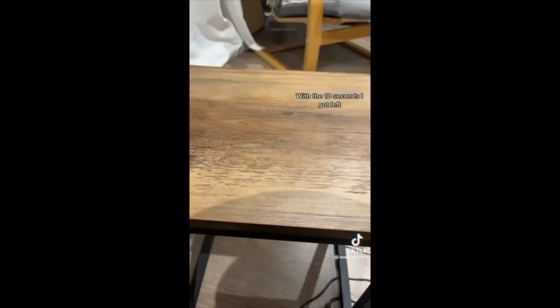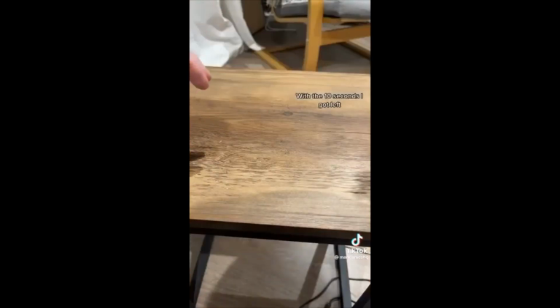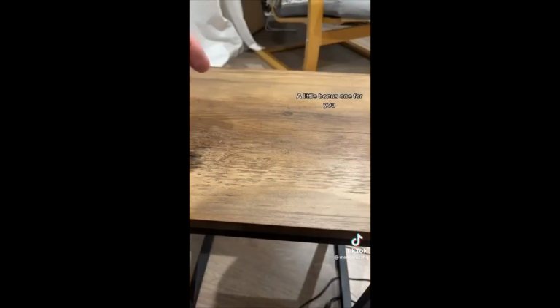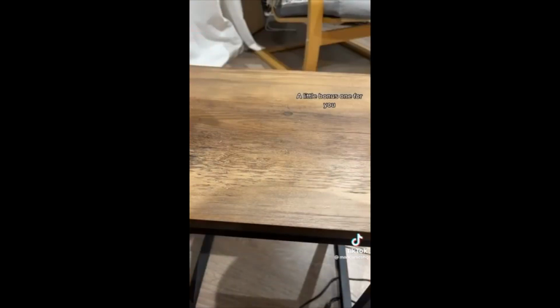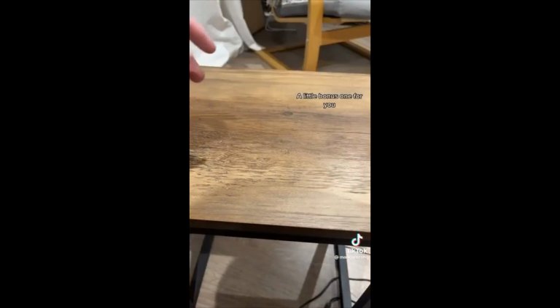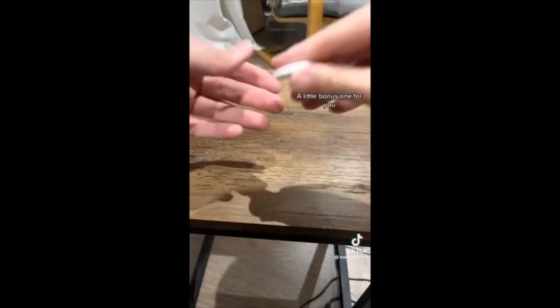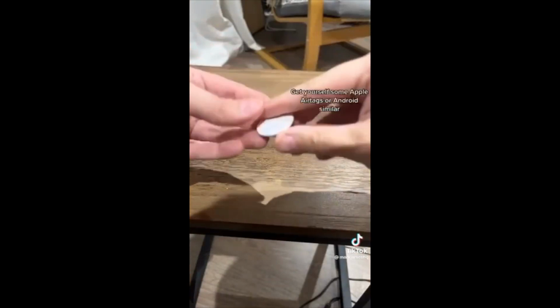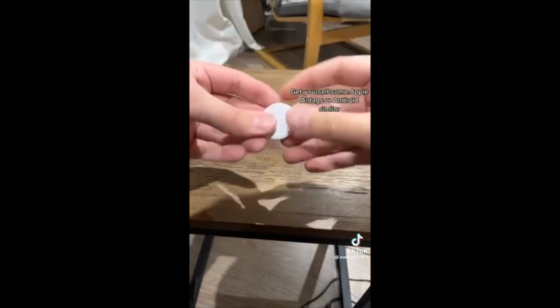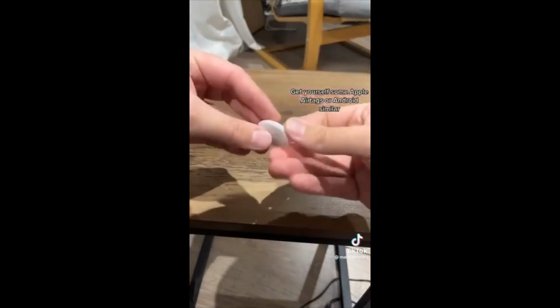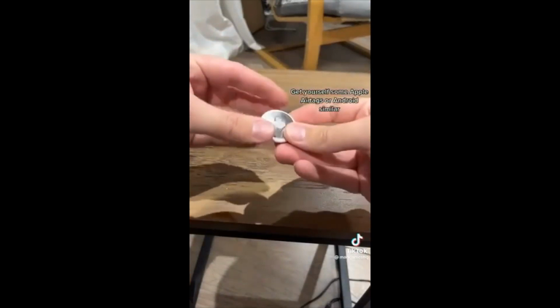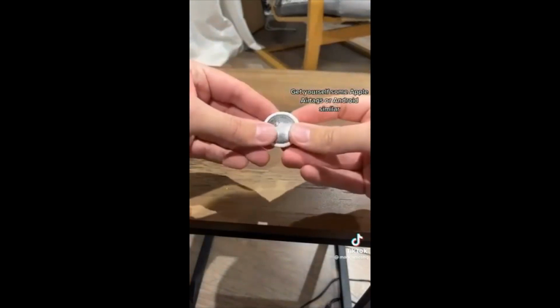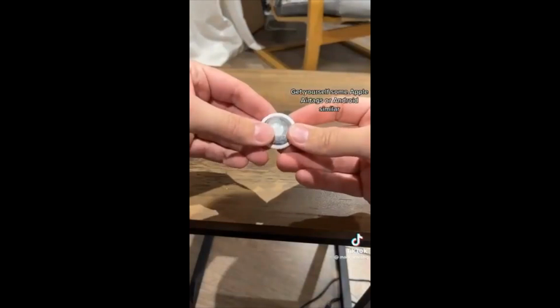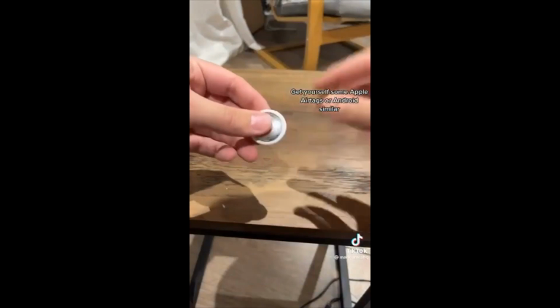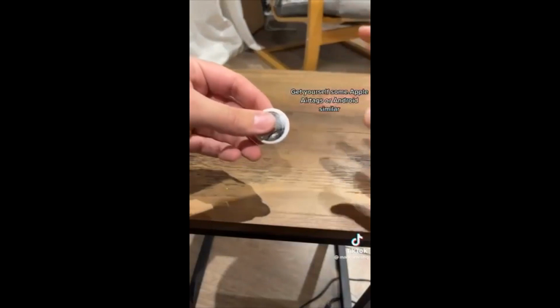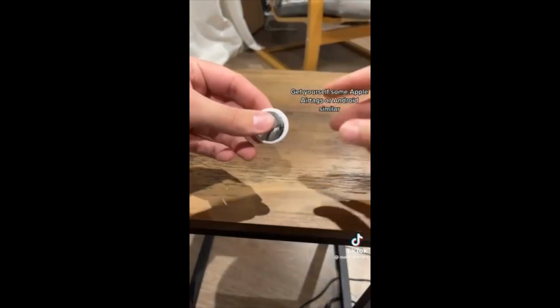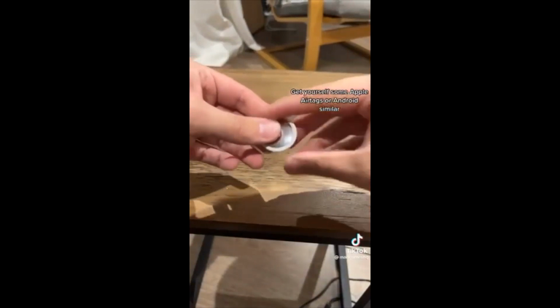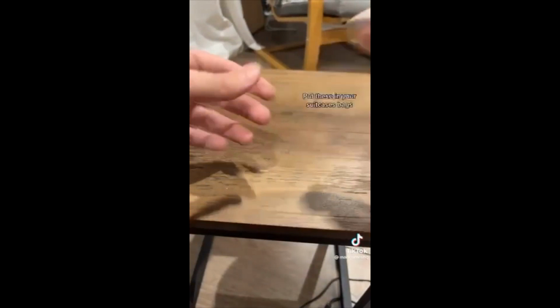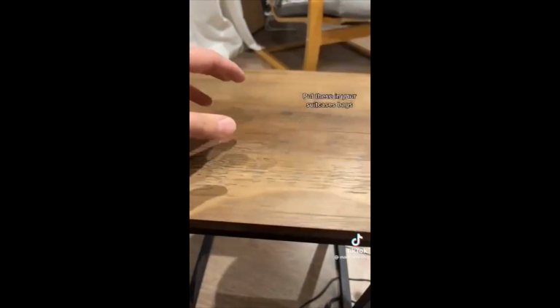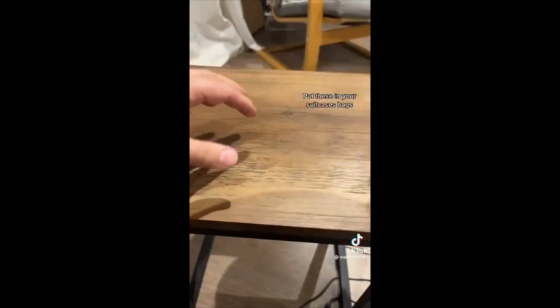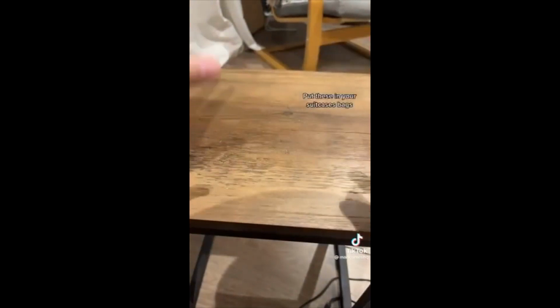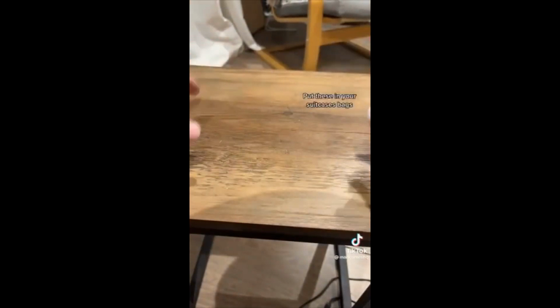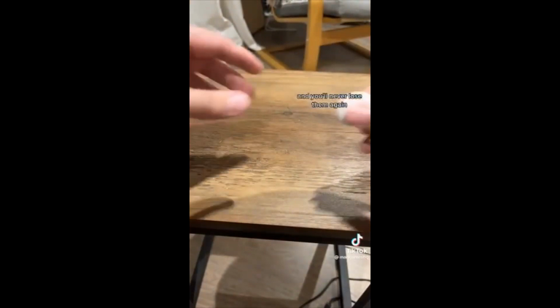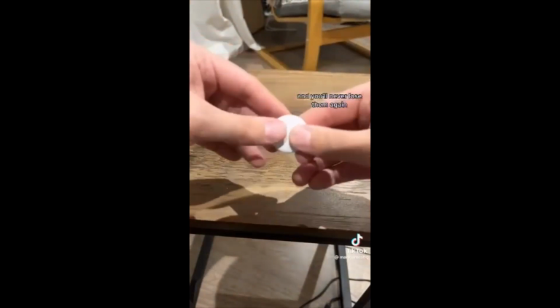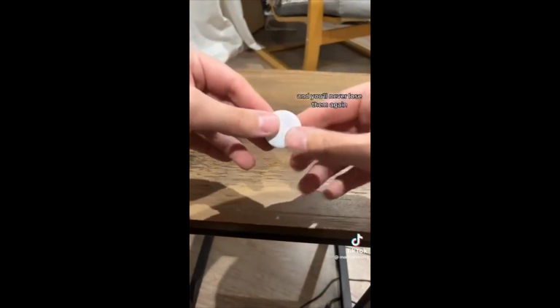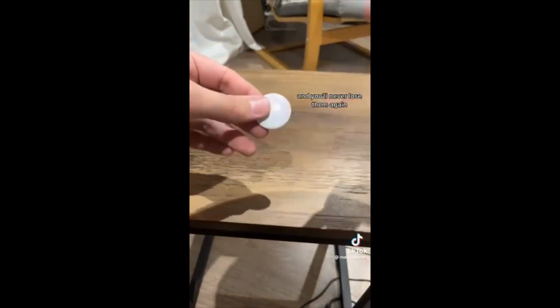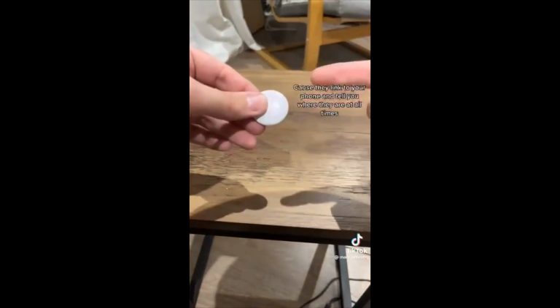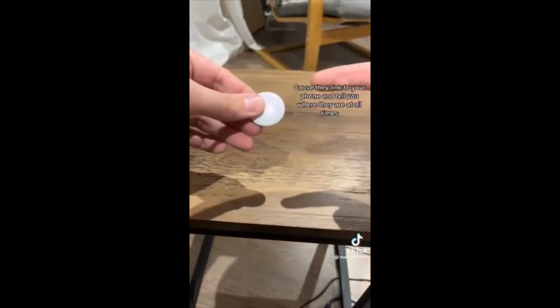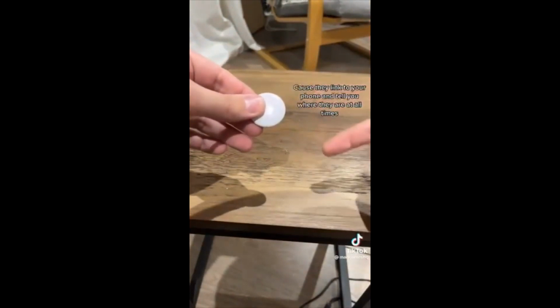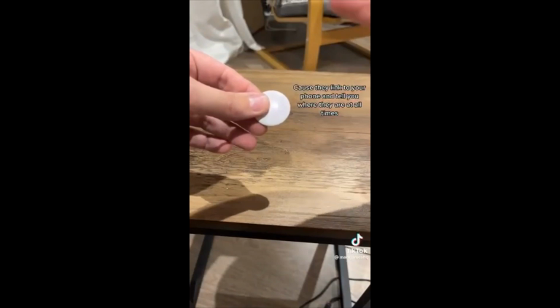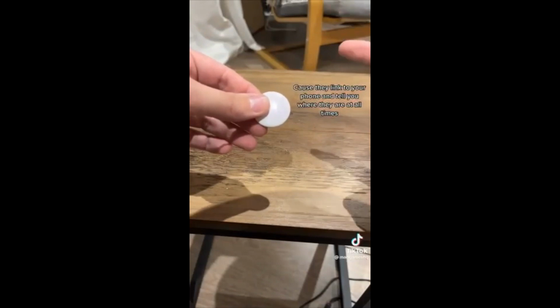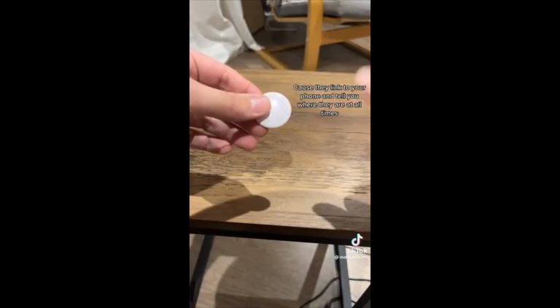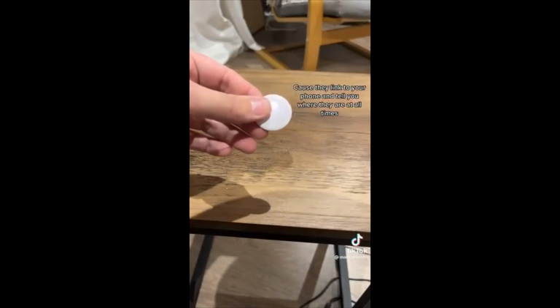With the 10 seconds I've got left, a little bonus one for you: get yourself some Apple AirTags — or the Android equivalent — put these in your suitcases and bags and you'll never lose them again, because they link to your phone and tell you where they are at all times.